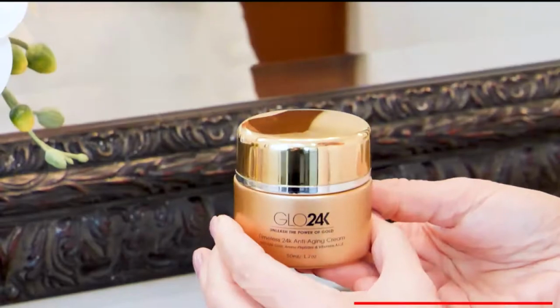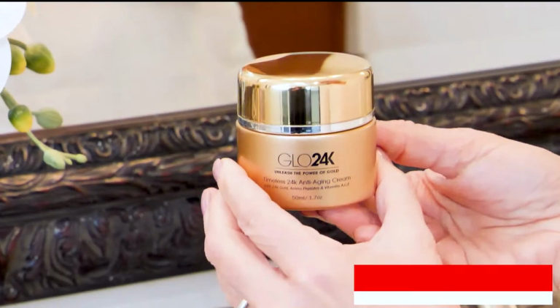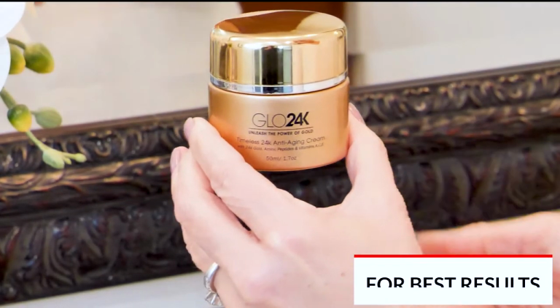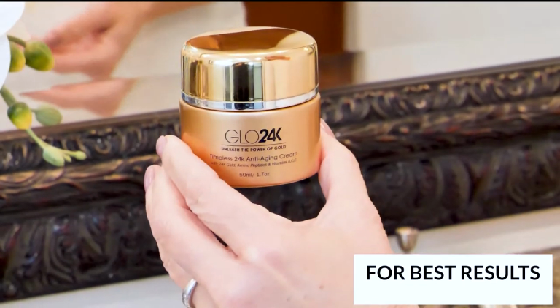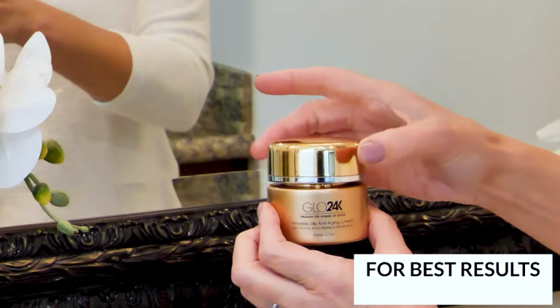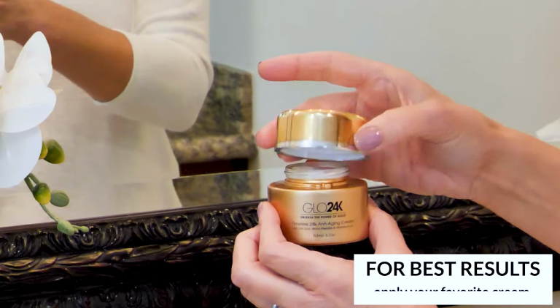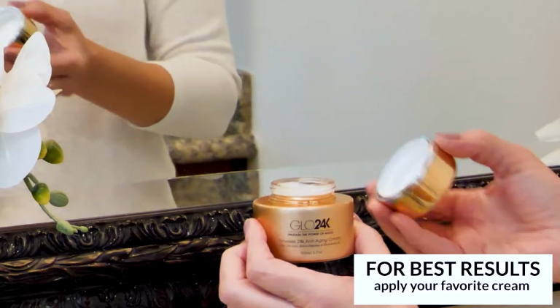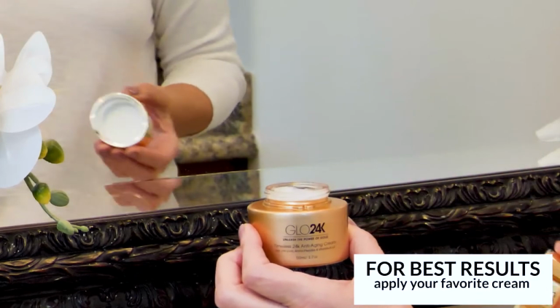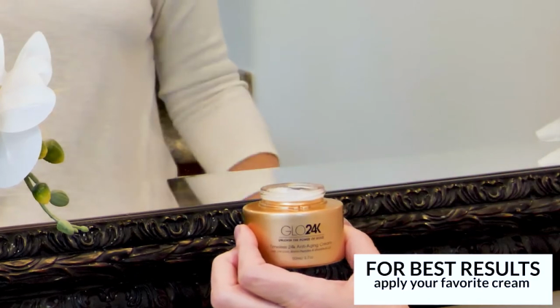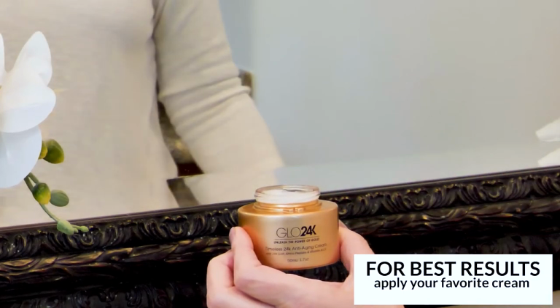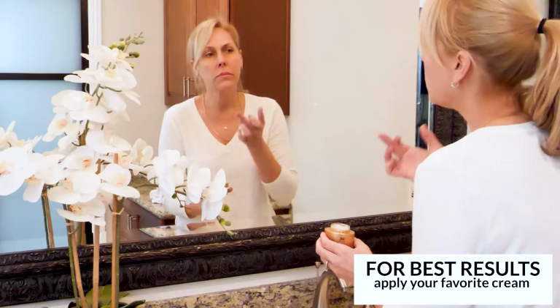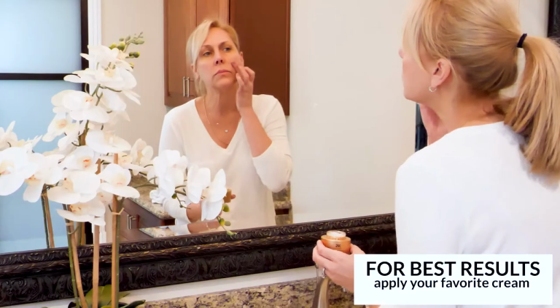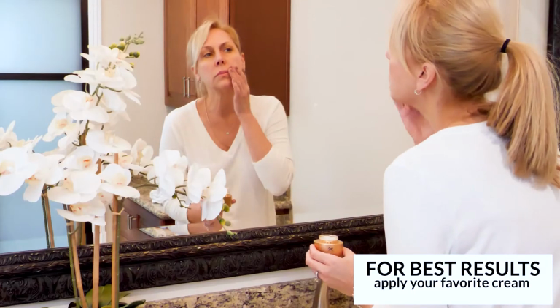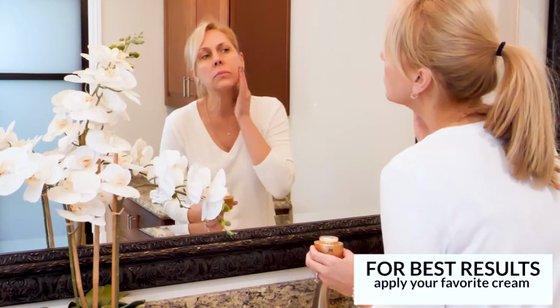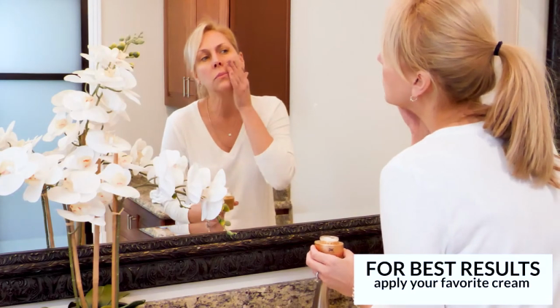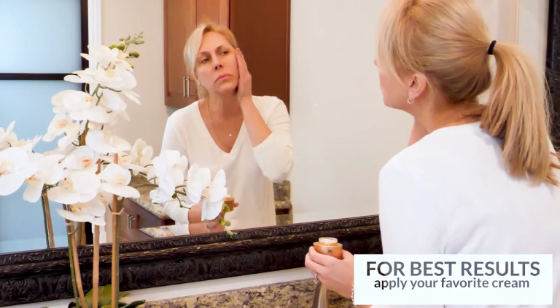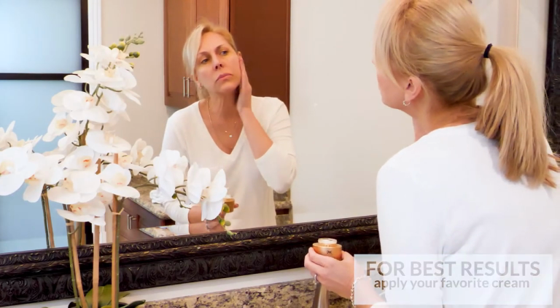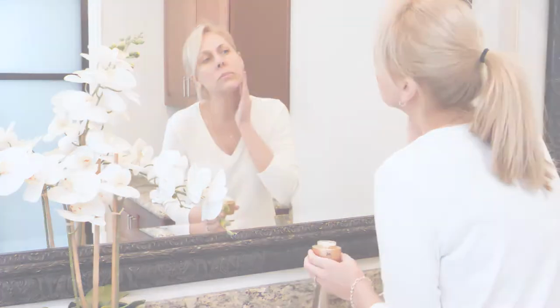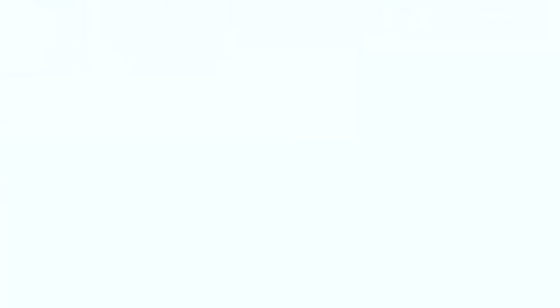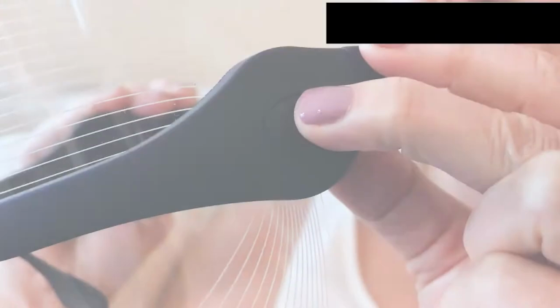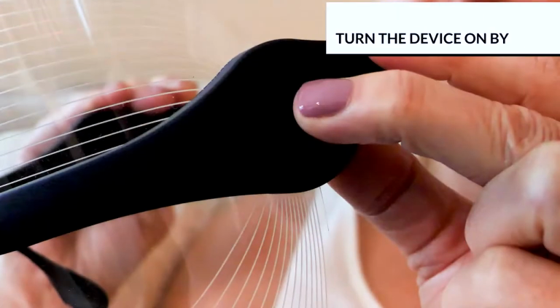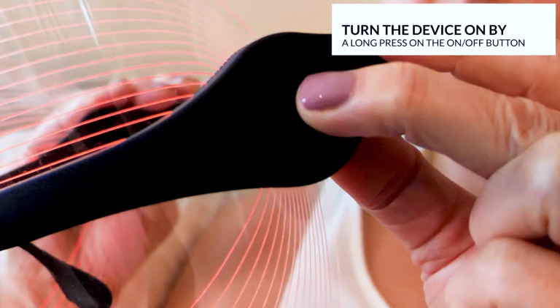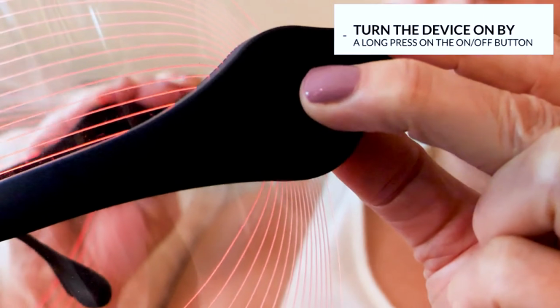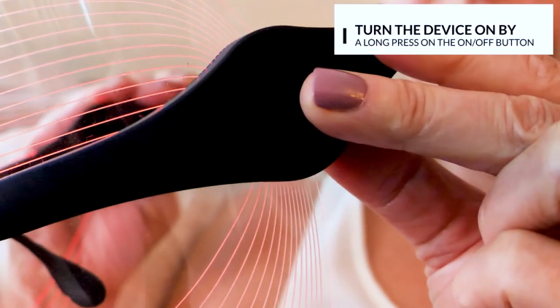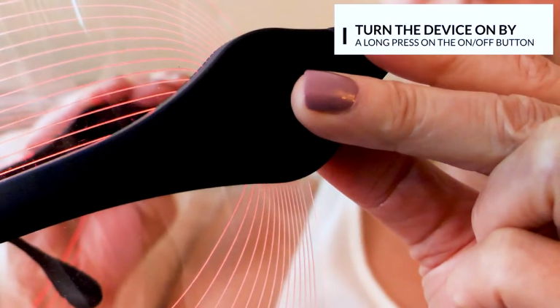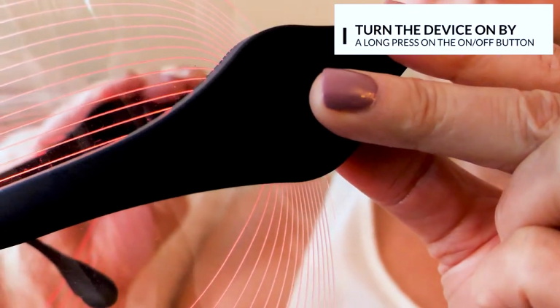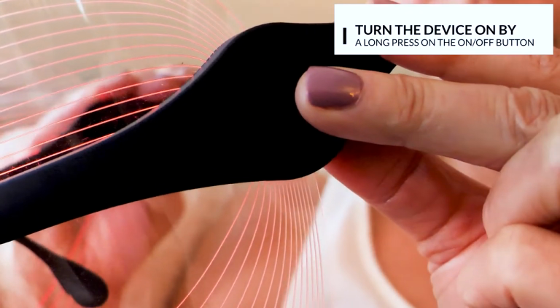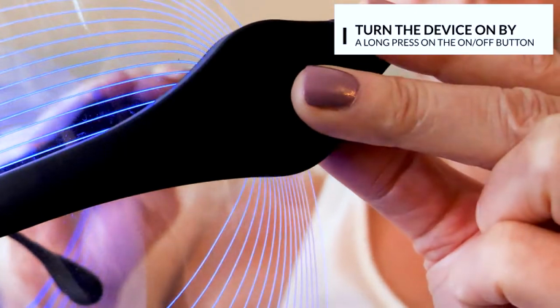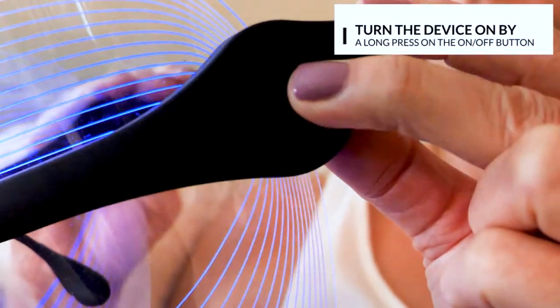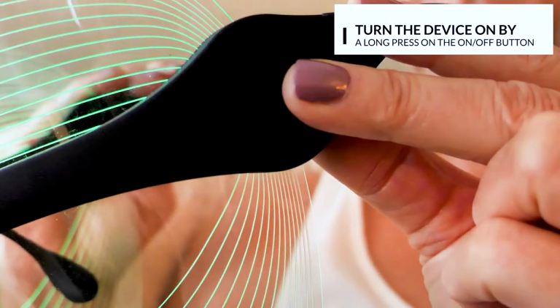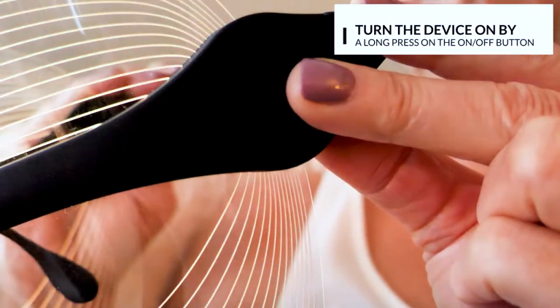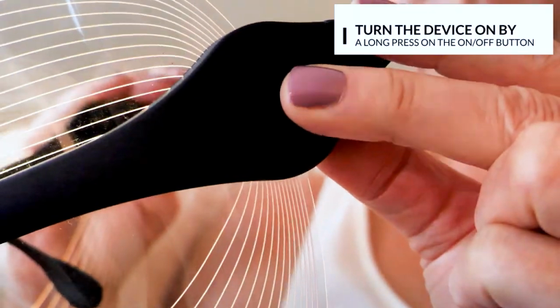For best results, apply a small amount of your favorite cream over clean skin and massage it until it is fully absorbed. Turn the device on by a long press on the on-off button and select your preferred mode of light.